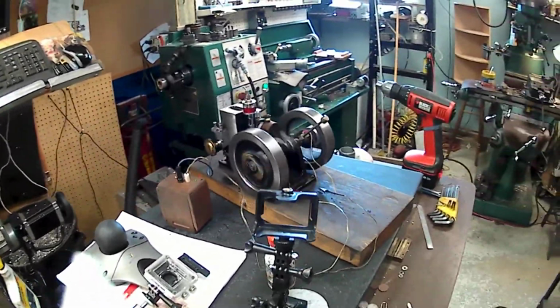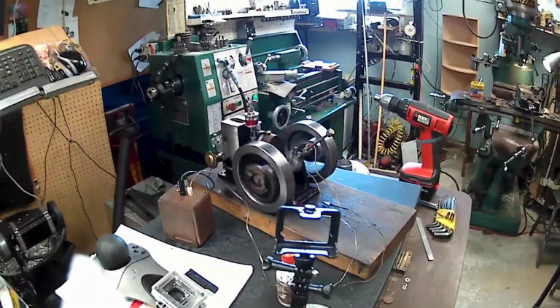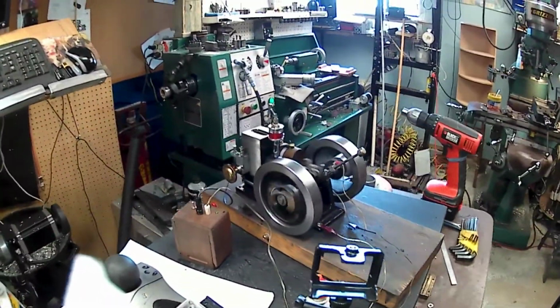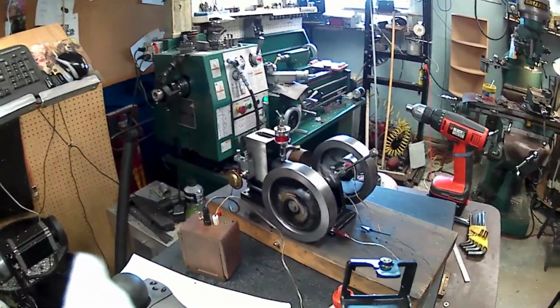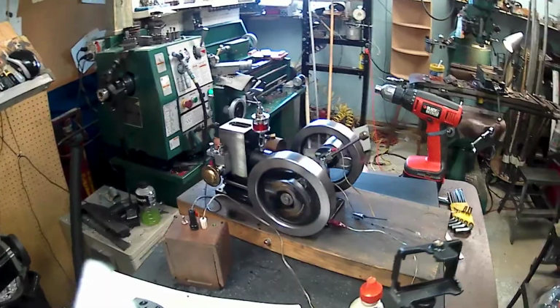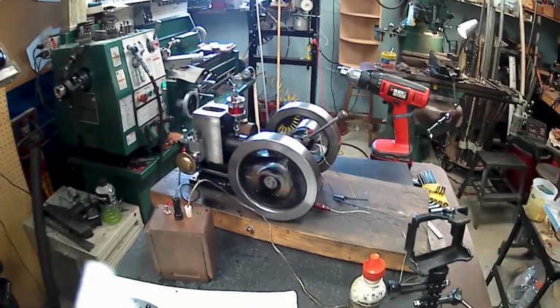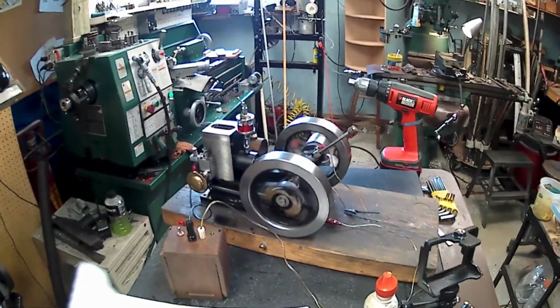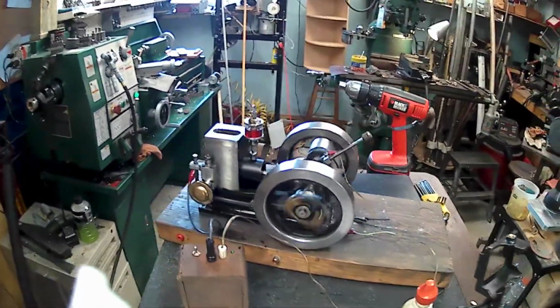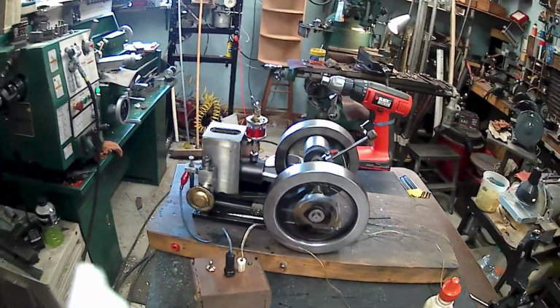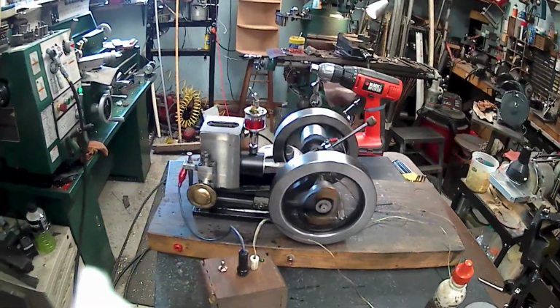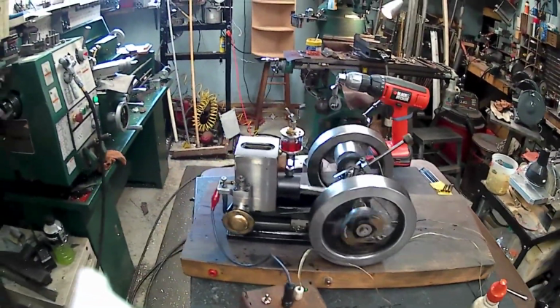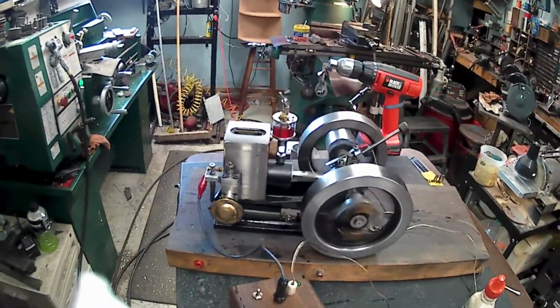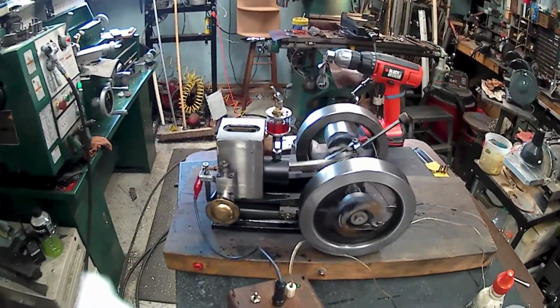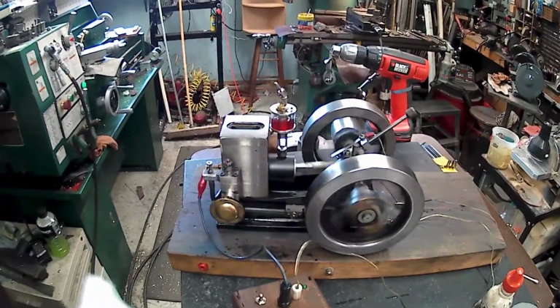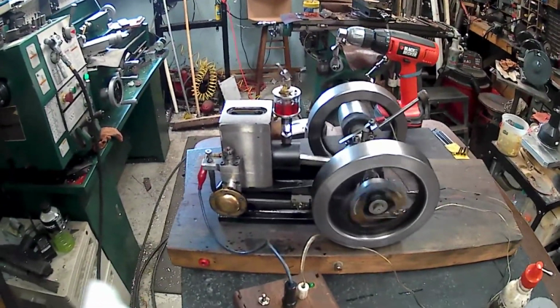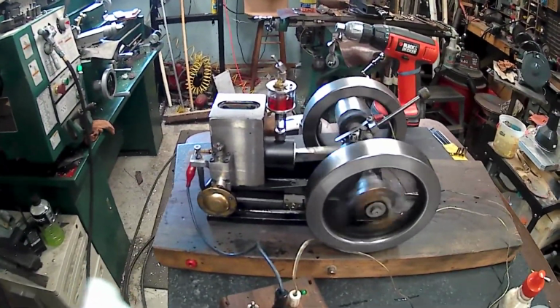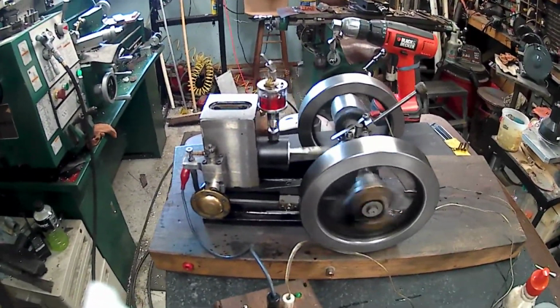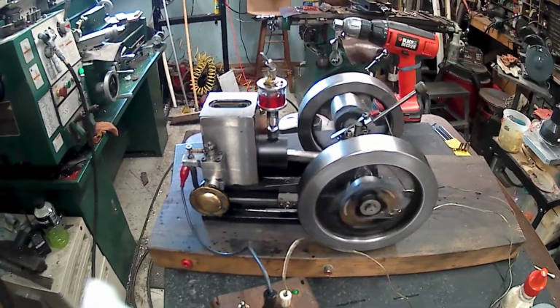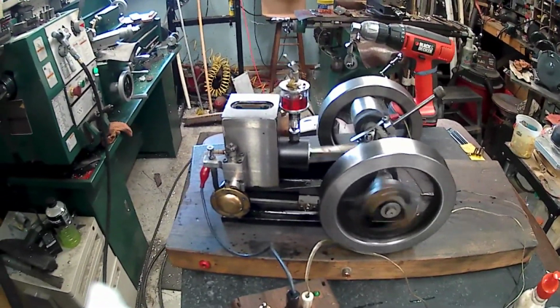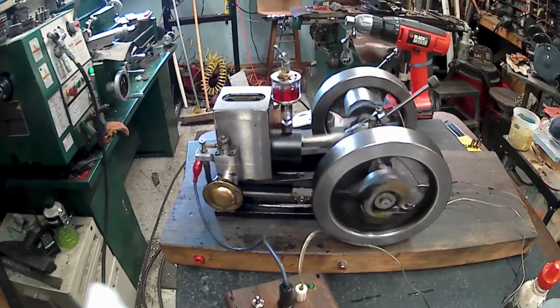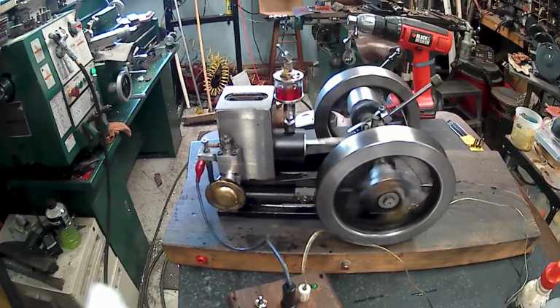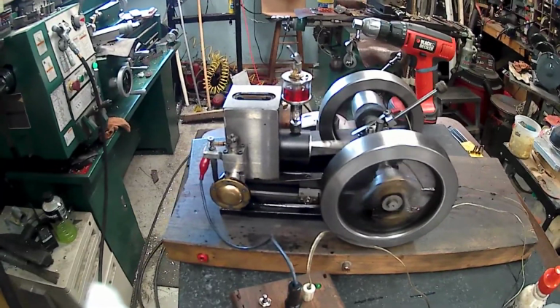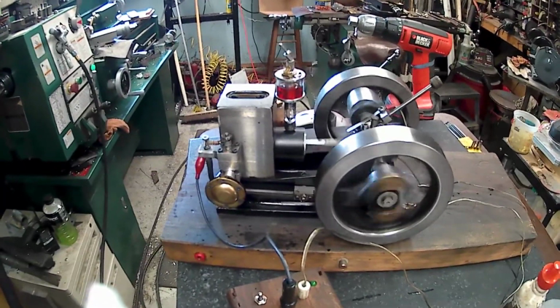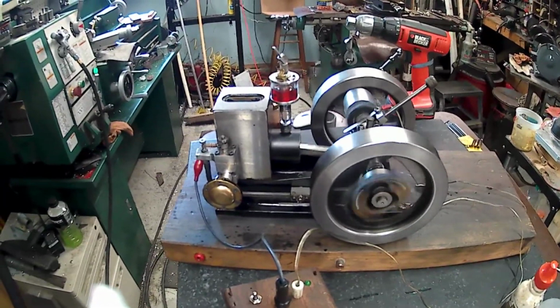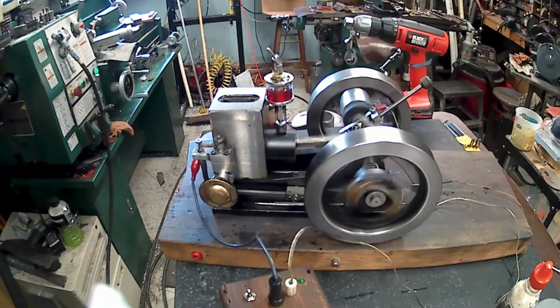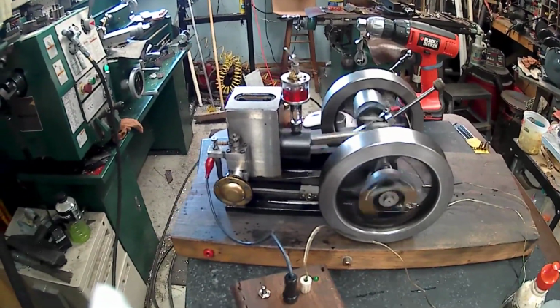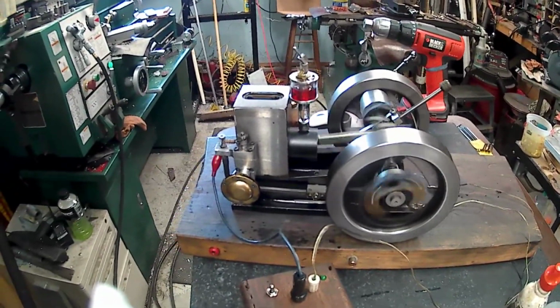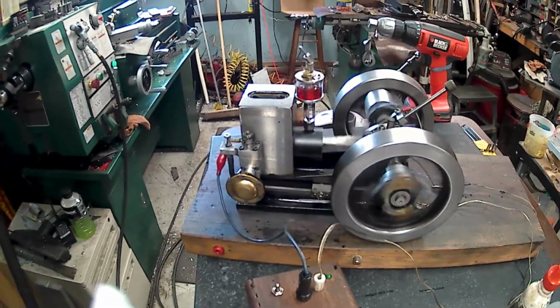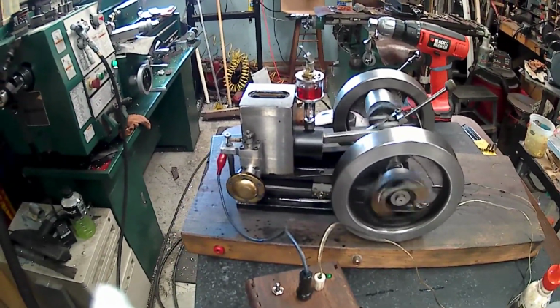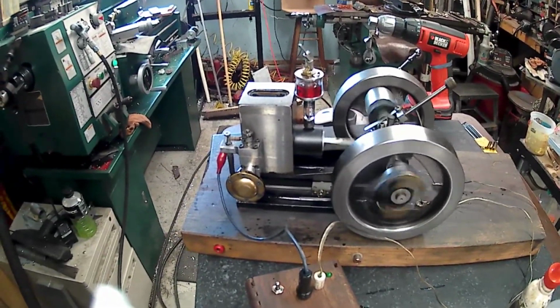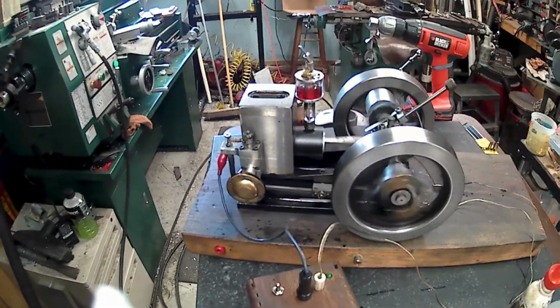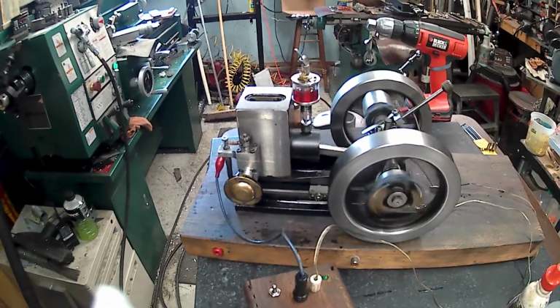In between yard work I got sidetracked. I haven't run this engine in a long time, so I fired it up.